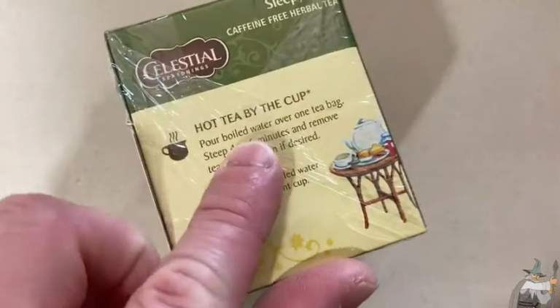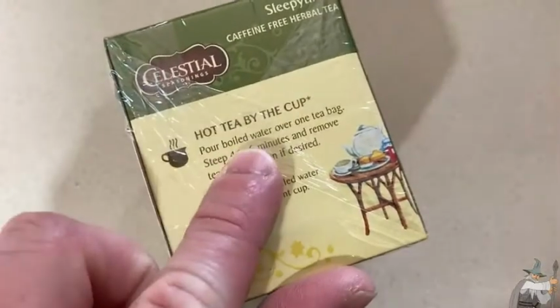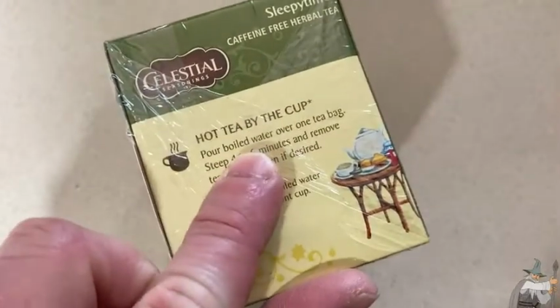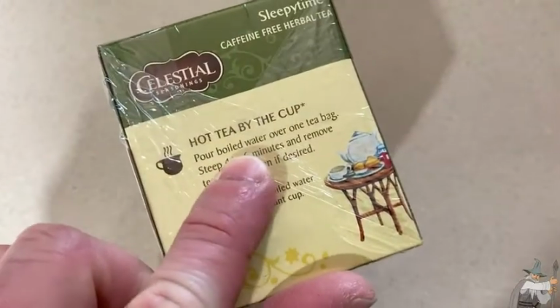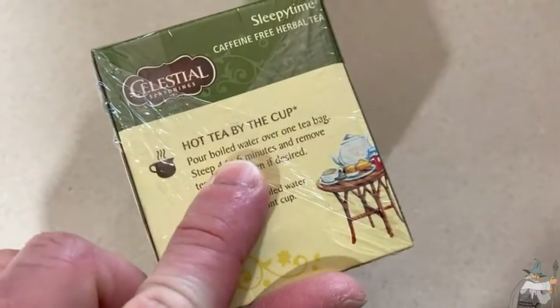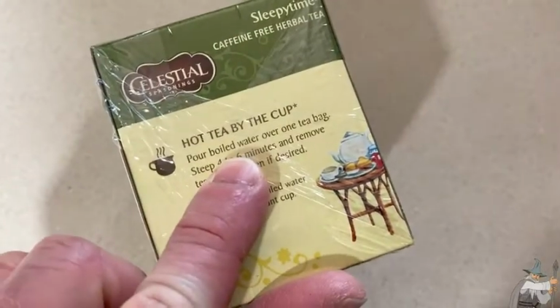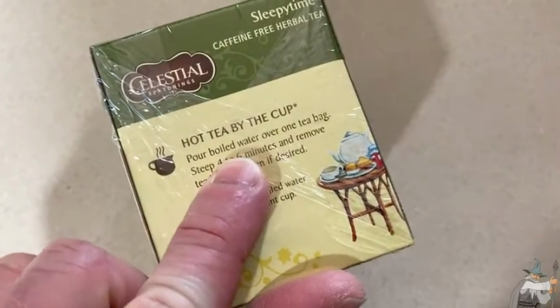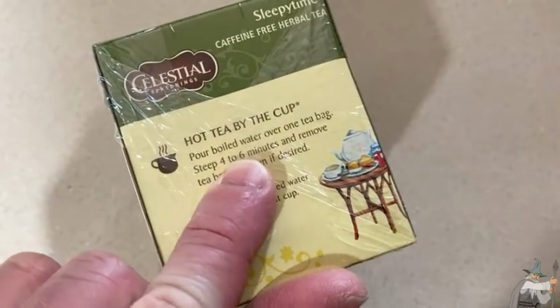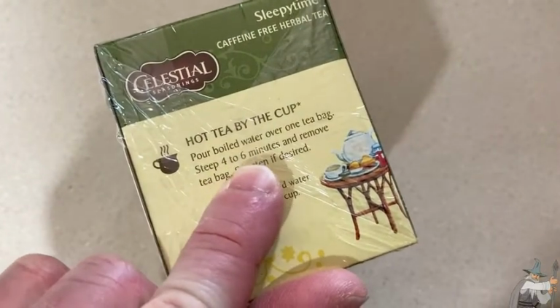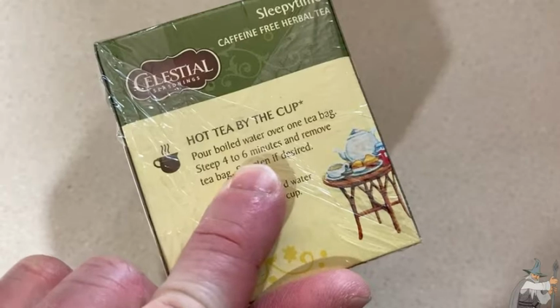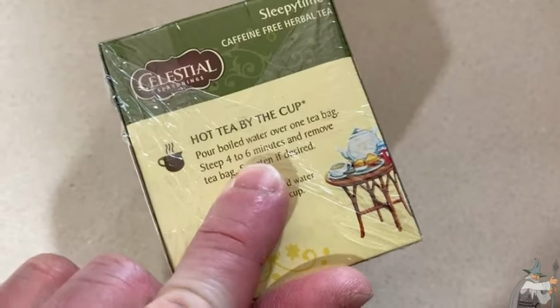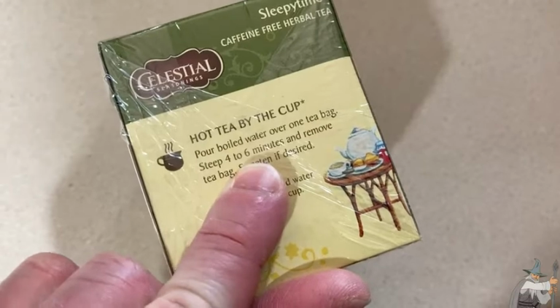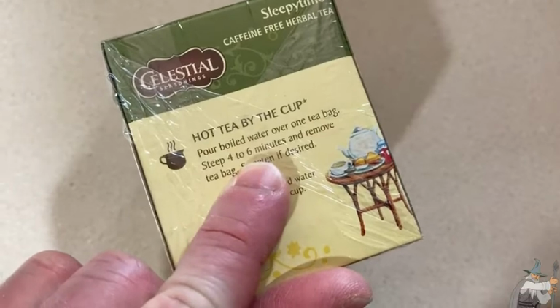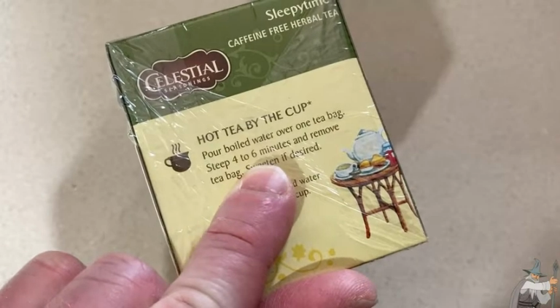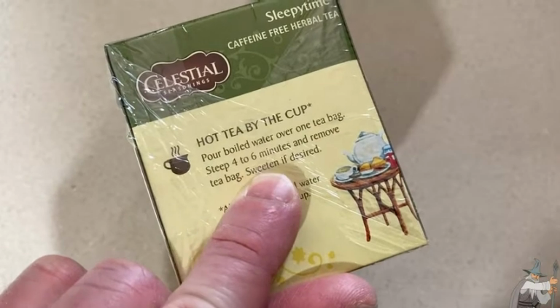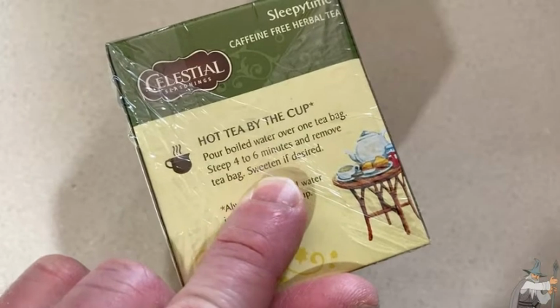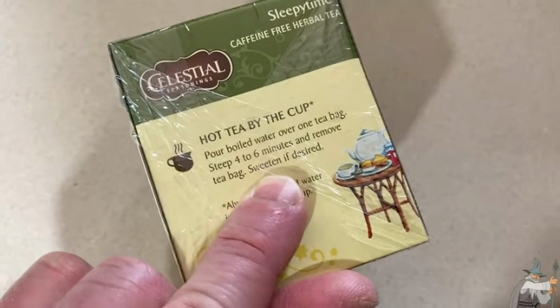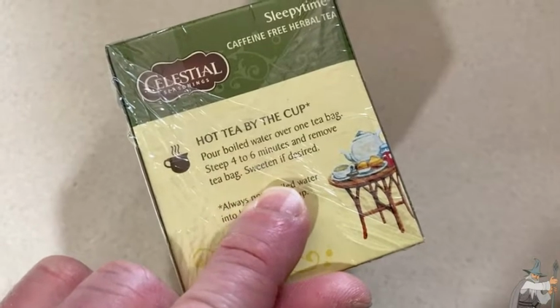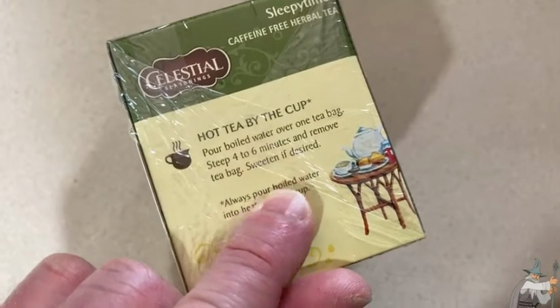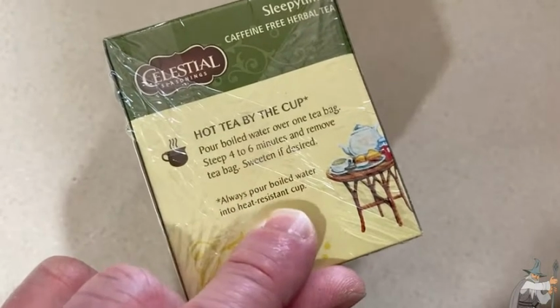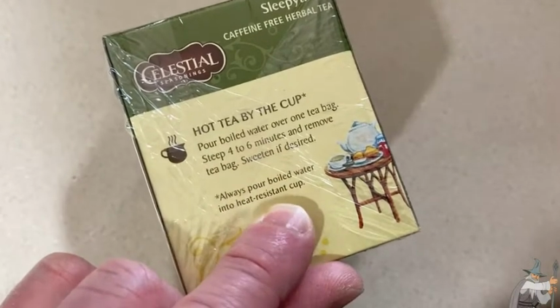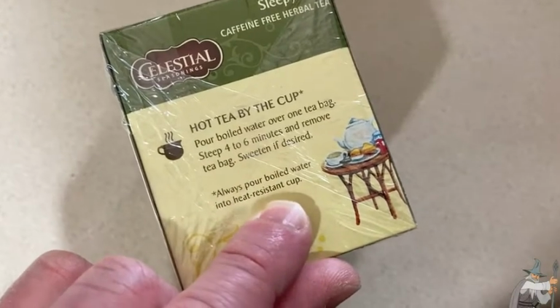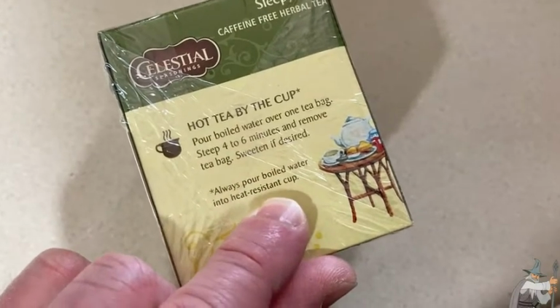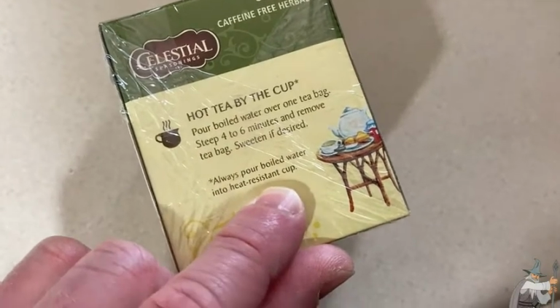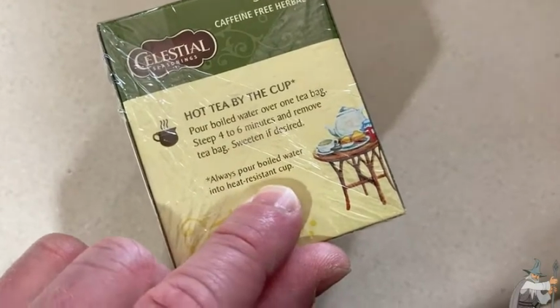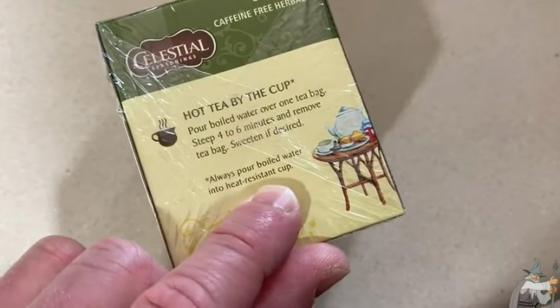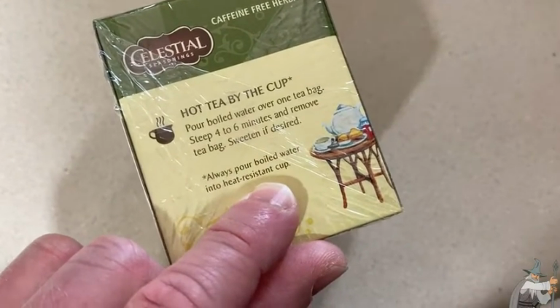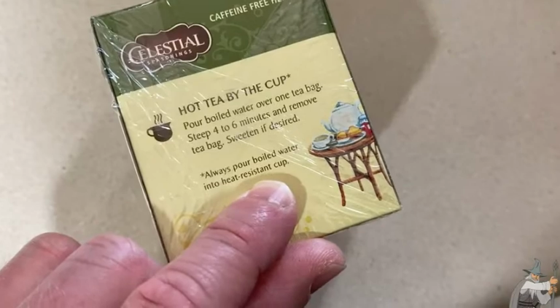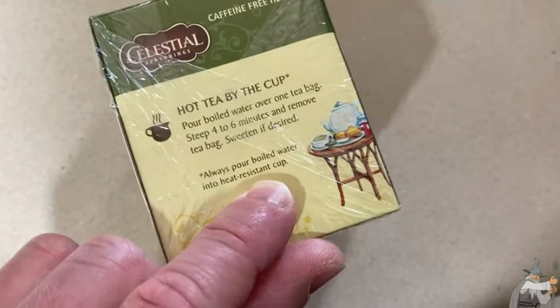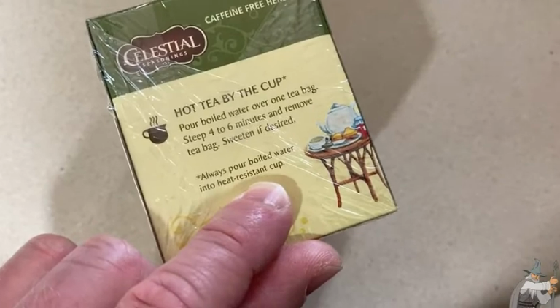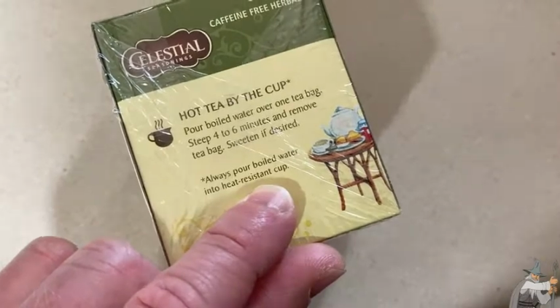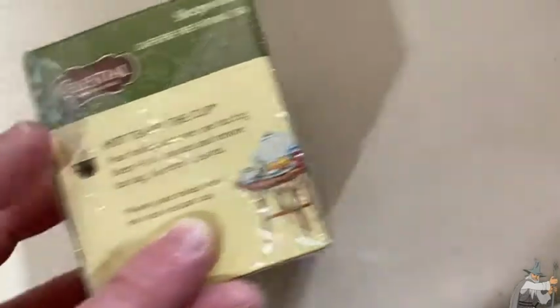Here are the directions: pour boiled water over one tea bag, steep four to six minutes and remove tea bag, sweeten if desired. Always pour boiled water into a heat-resistant cup.